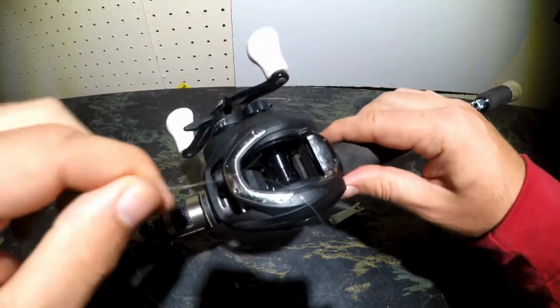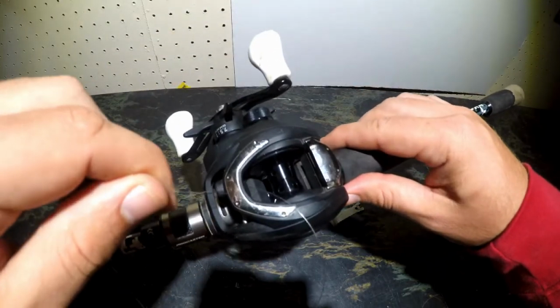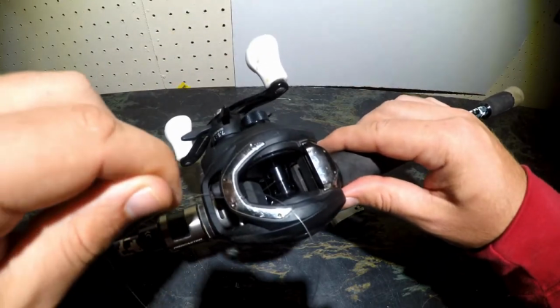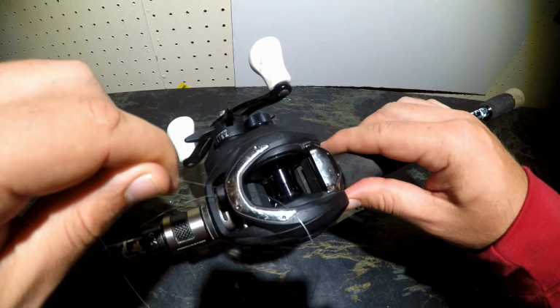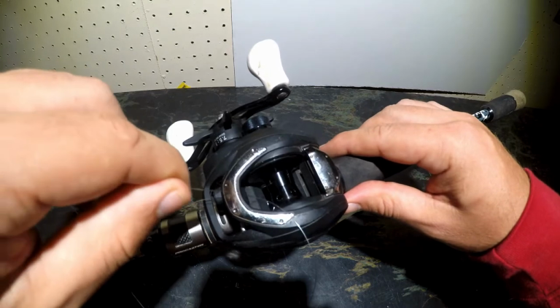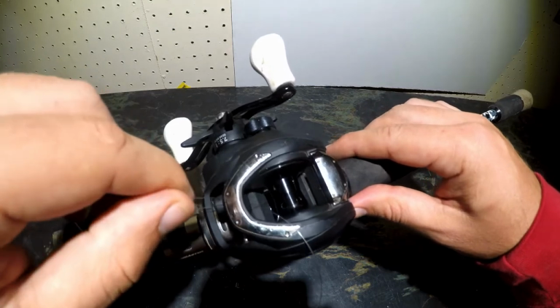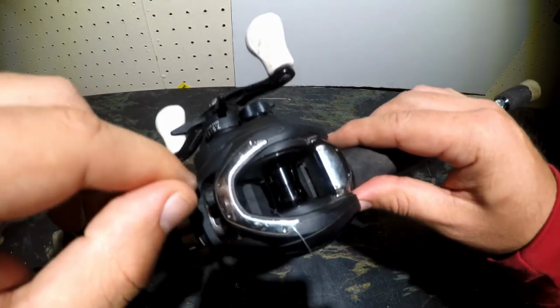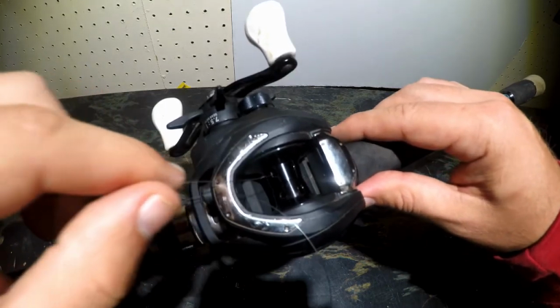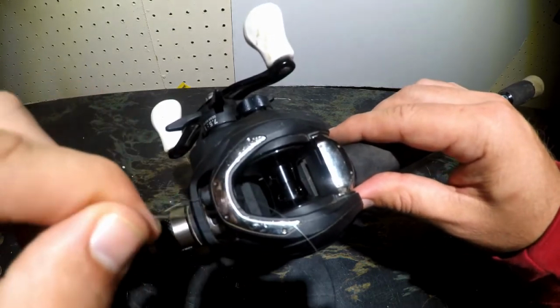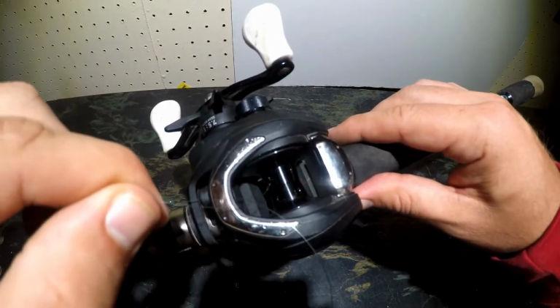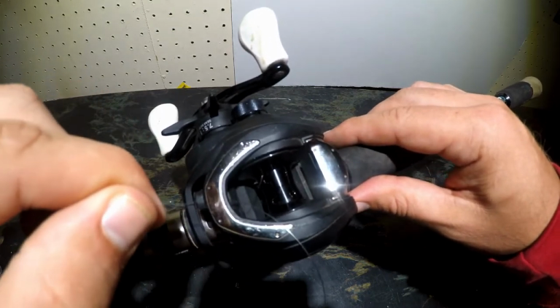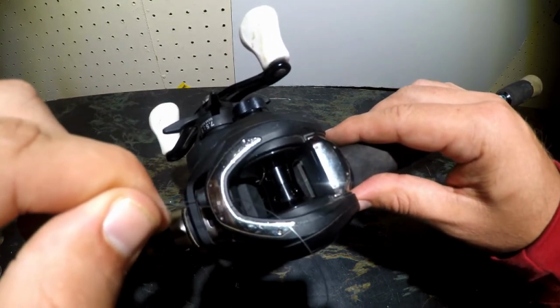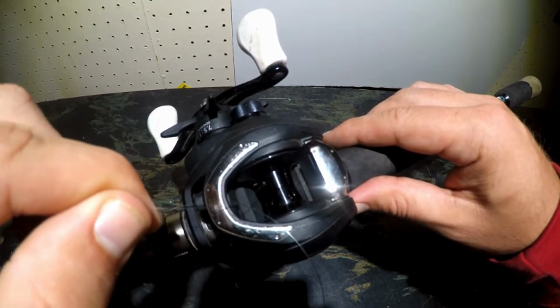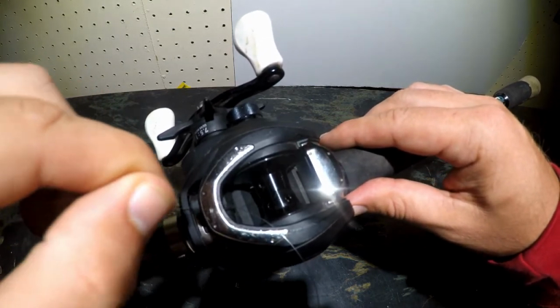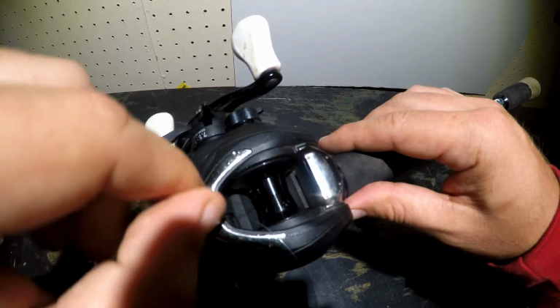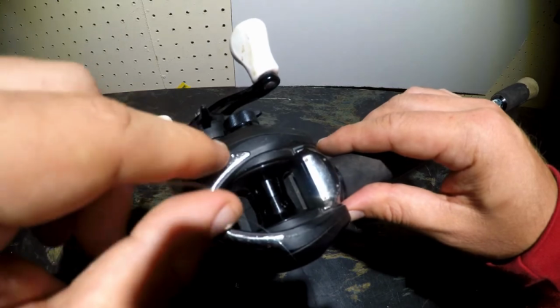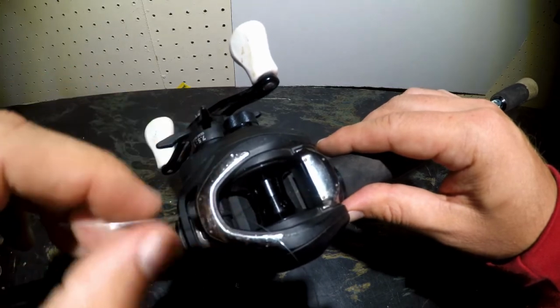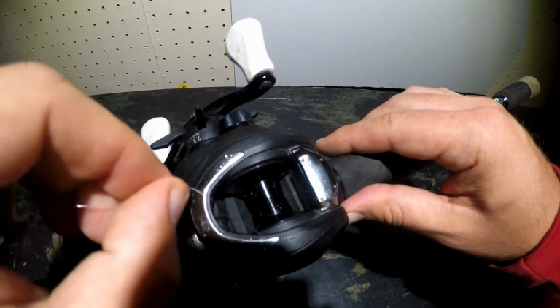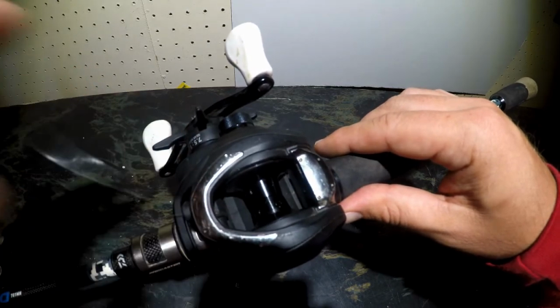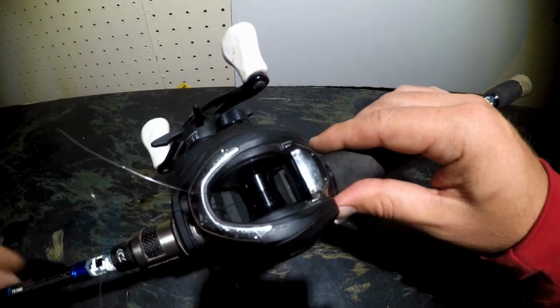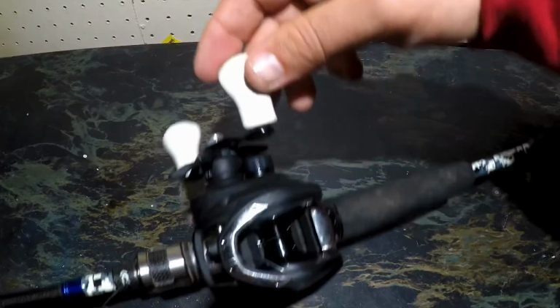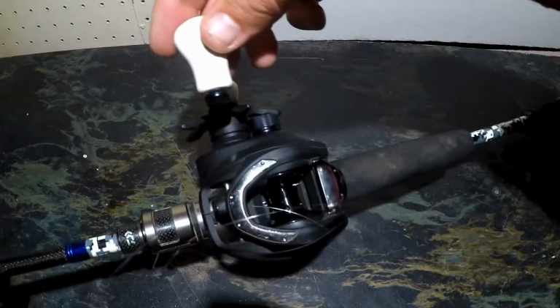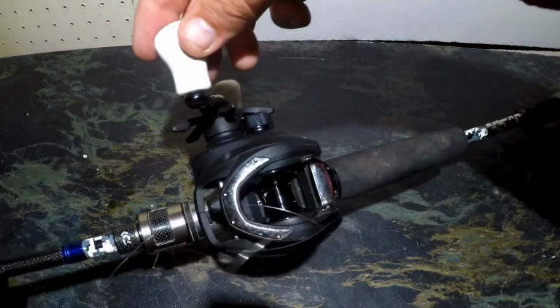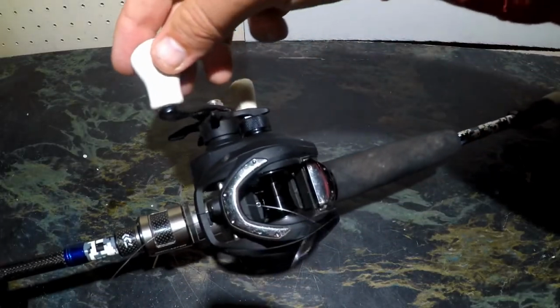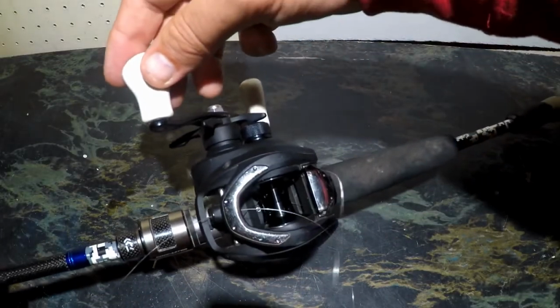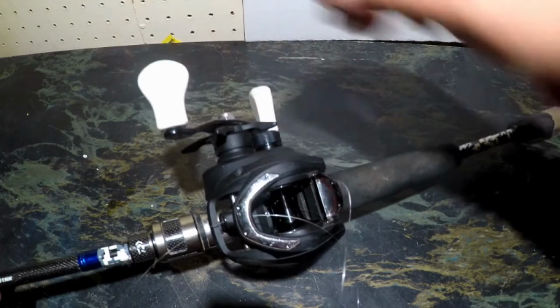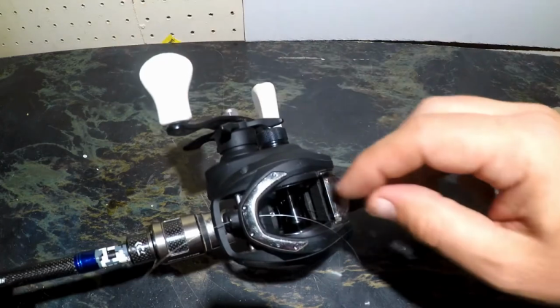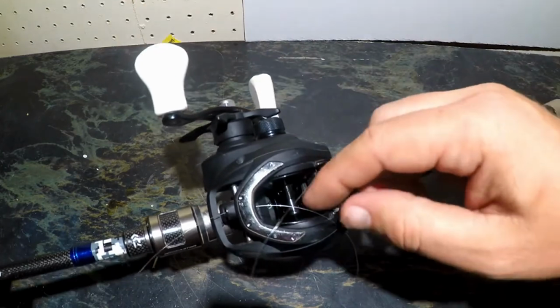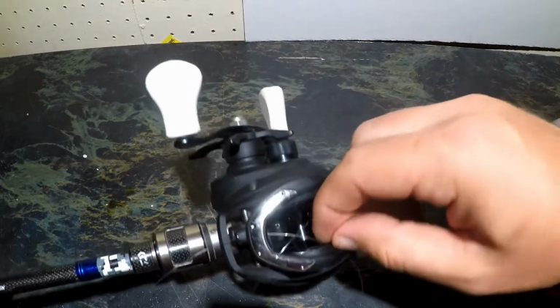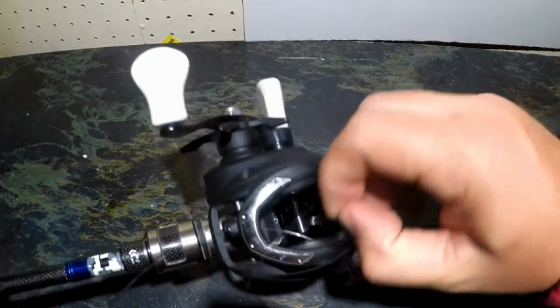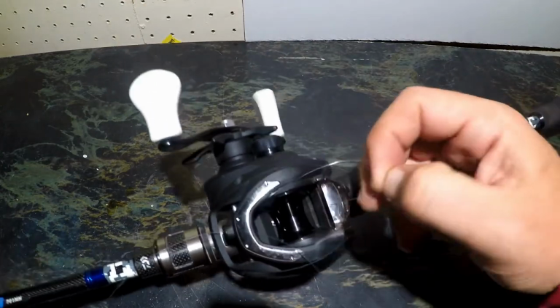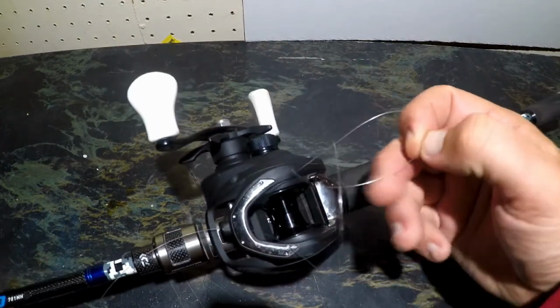The reason for this — when you get that line stuck in that reel like that, you're going to turn the reel once or twice so that the line gets wrapped around the spool. That will enable you to tie a knot around that spool. So now that my line is wrapped around the spool, I can begin tying the knot.